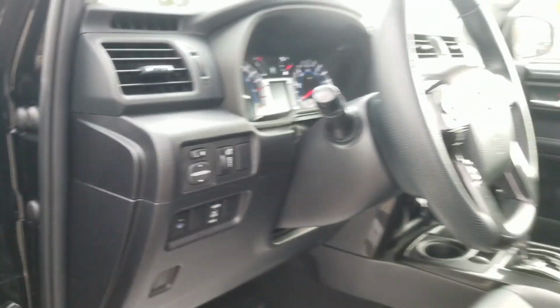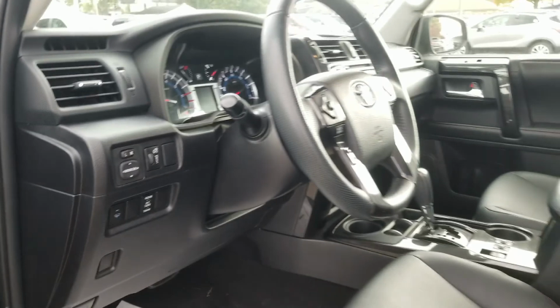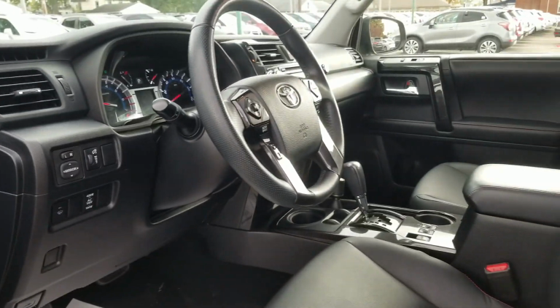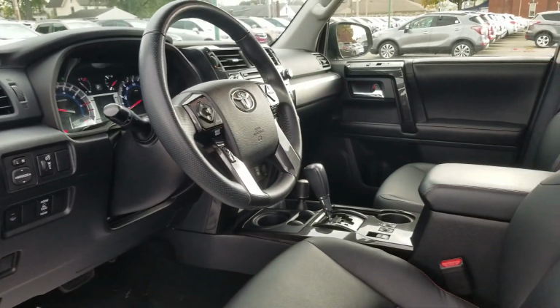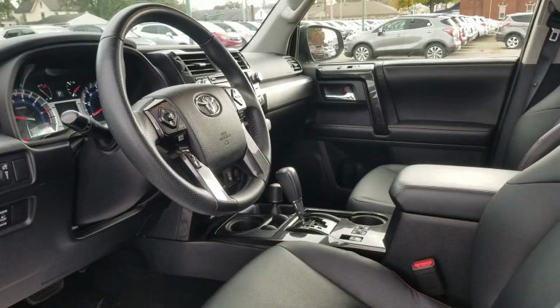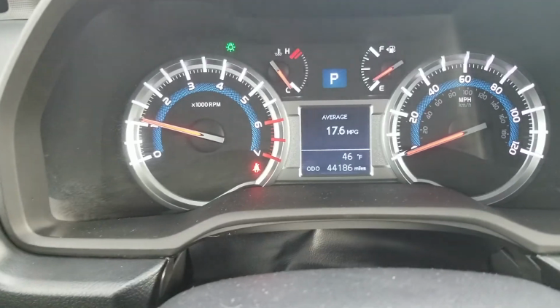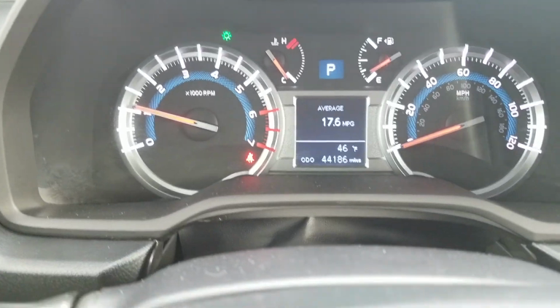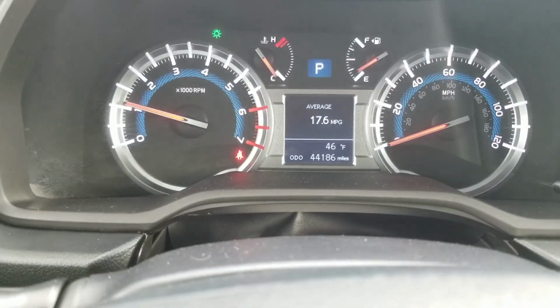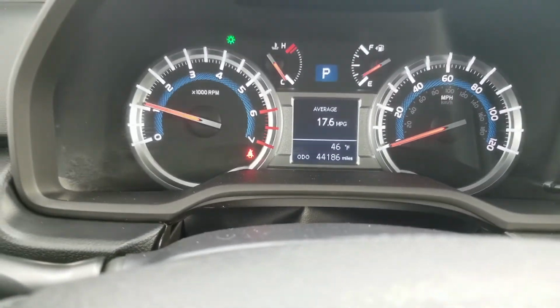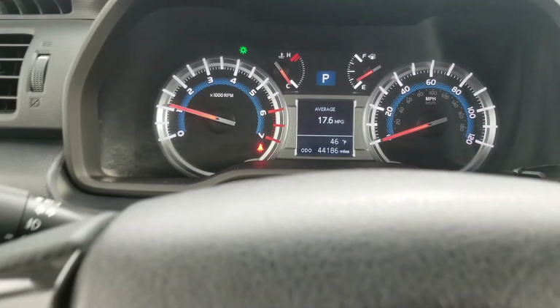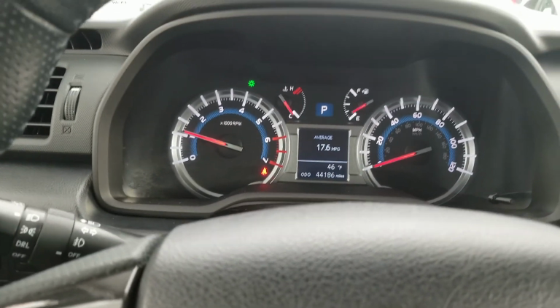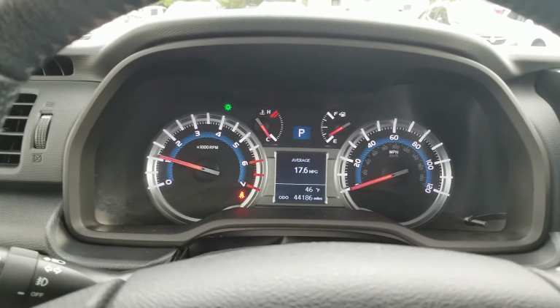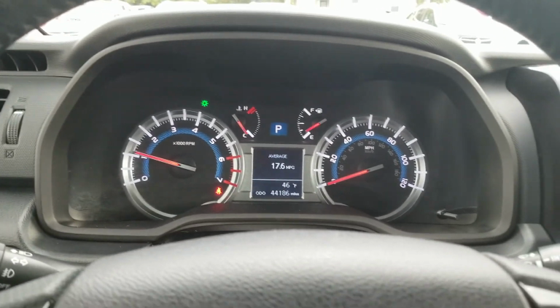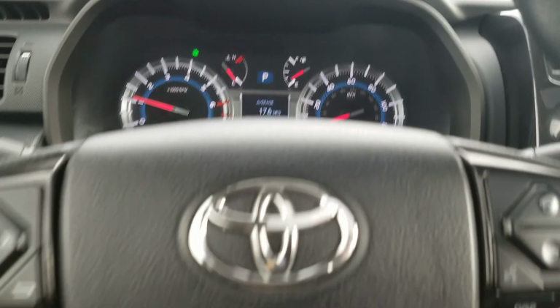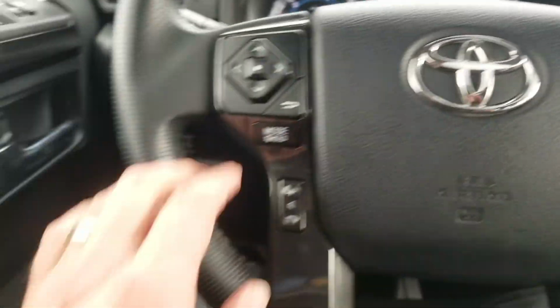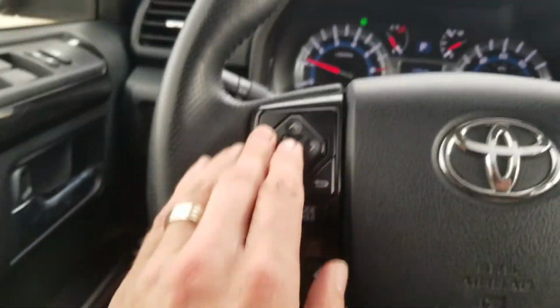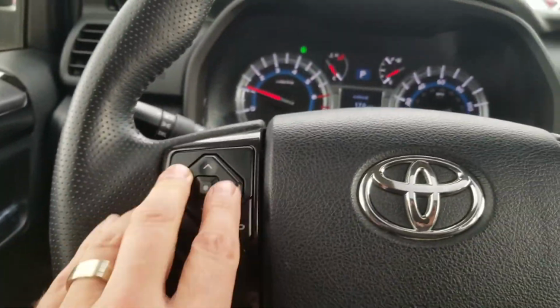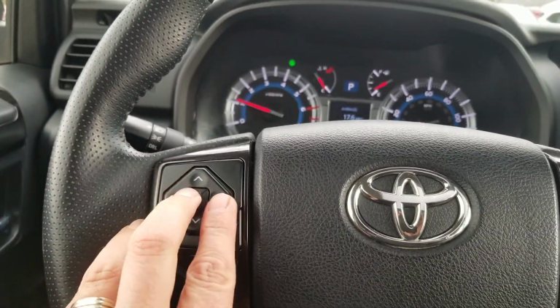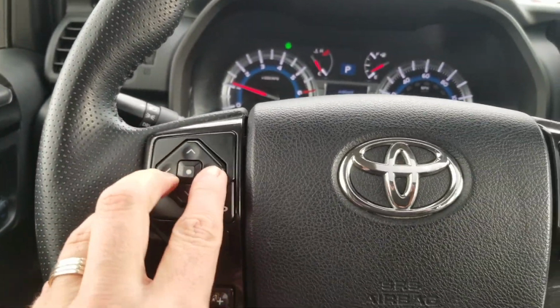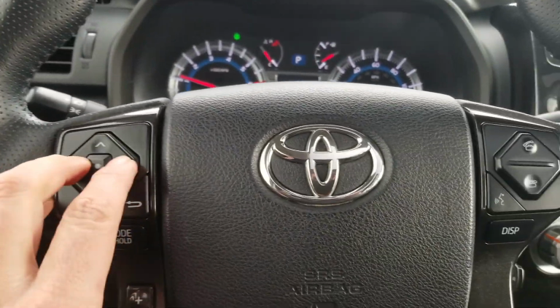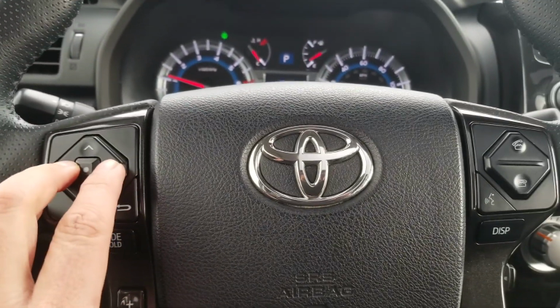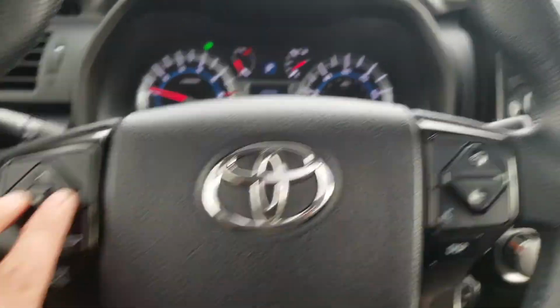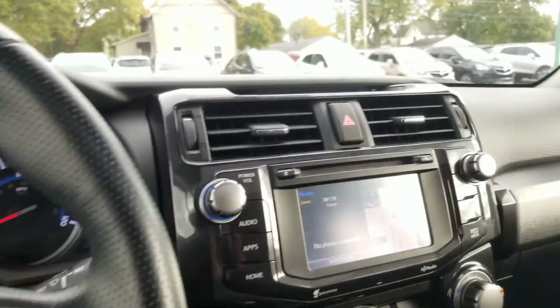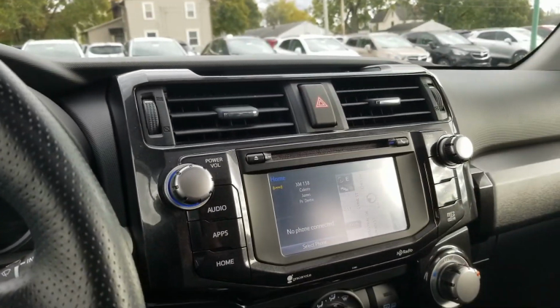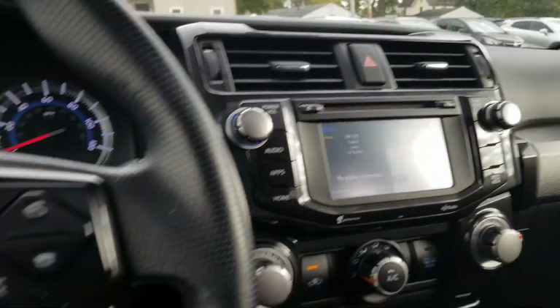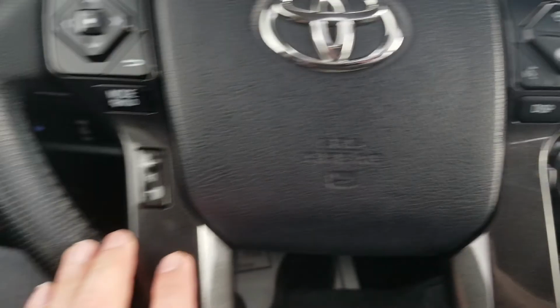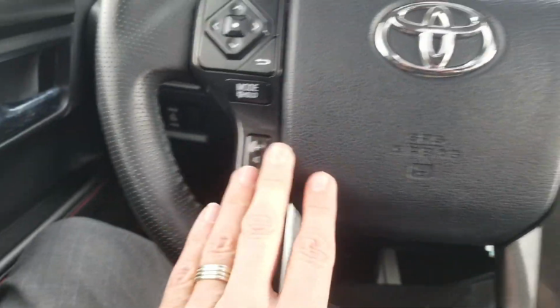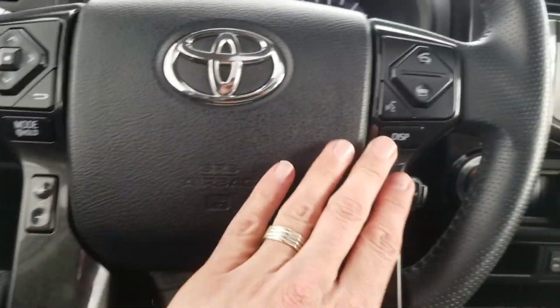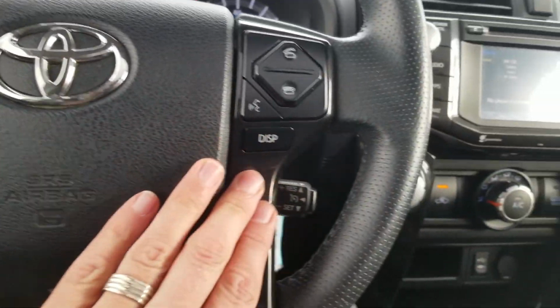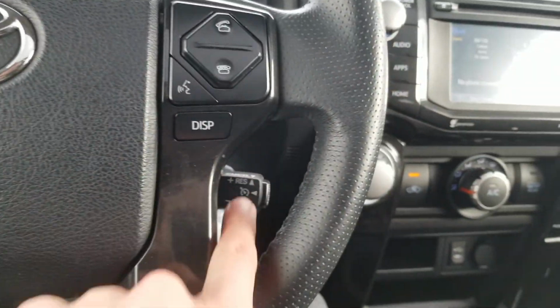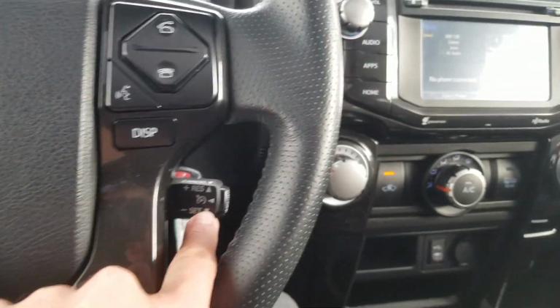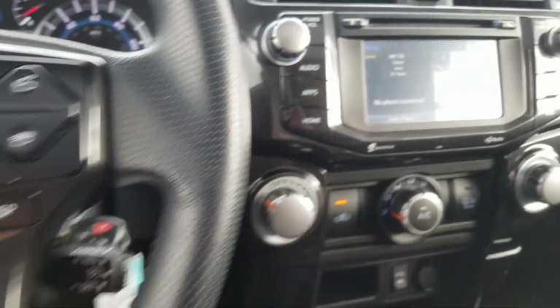Let's go ahead and get inside. There's your mileage — 44,186 miles. Here's your controls right here for the screen. All your other controls on the steering wheel, cruise control.